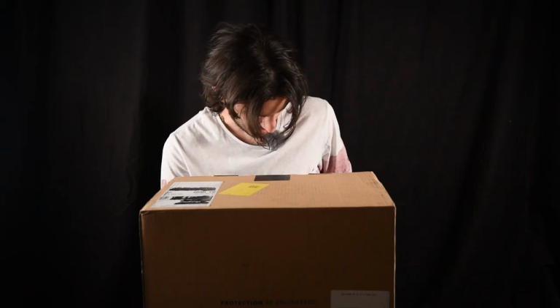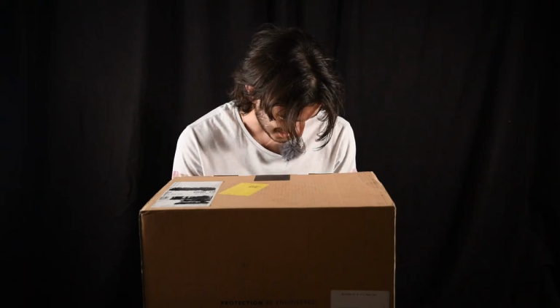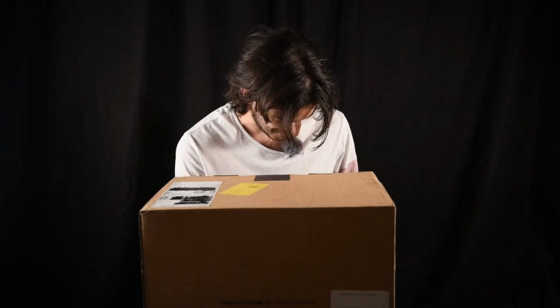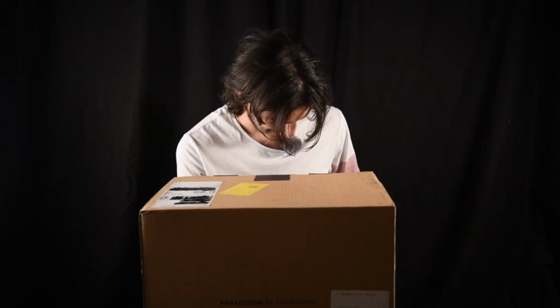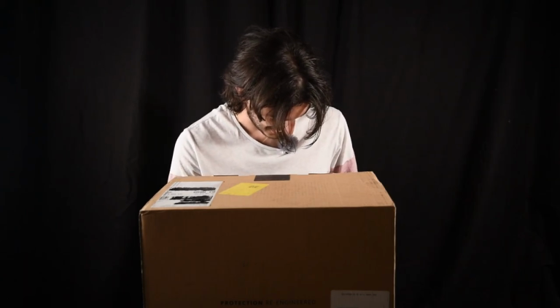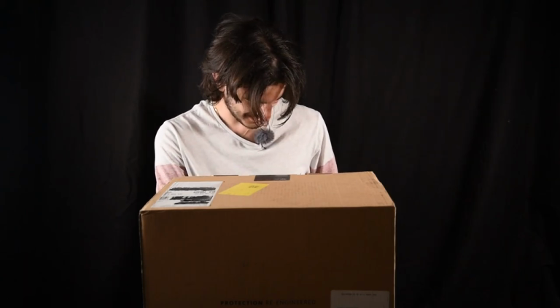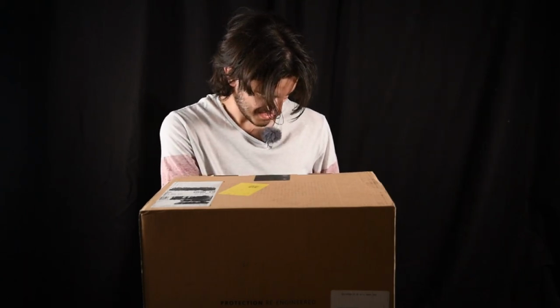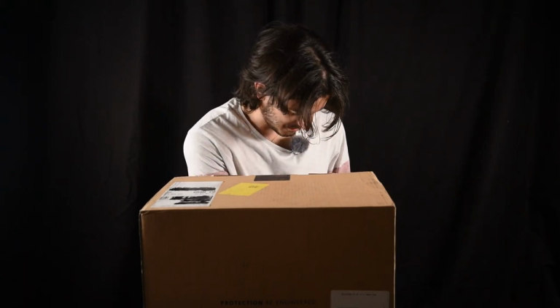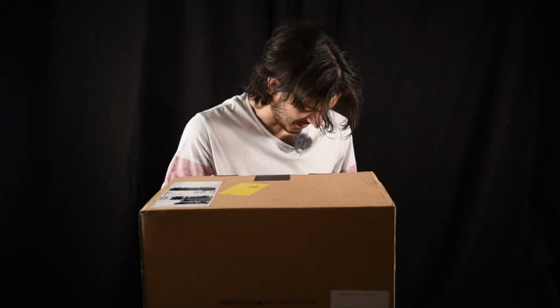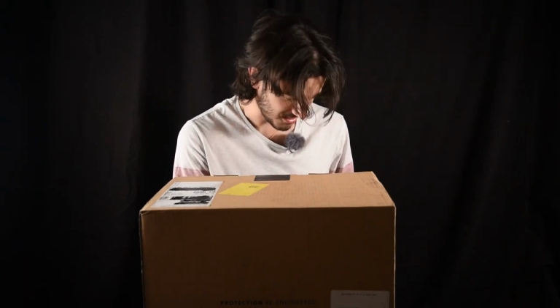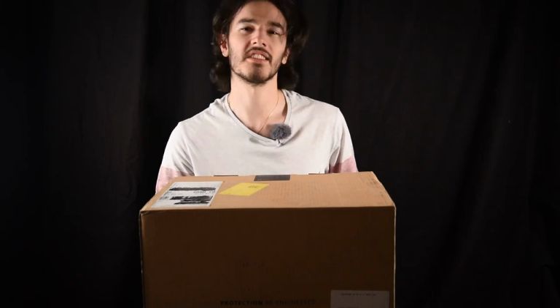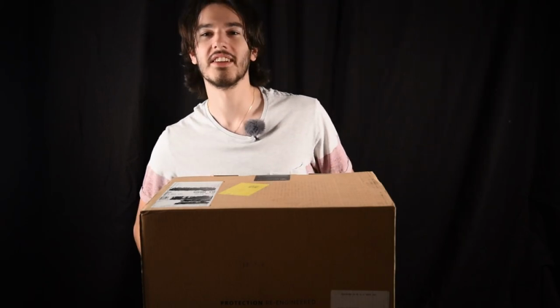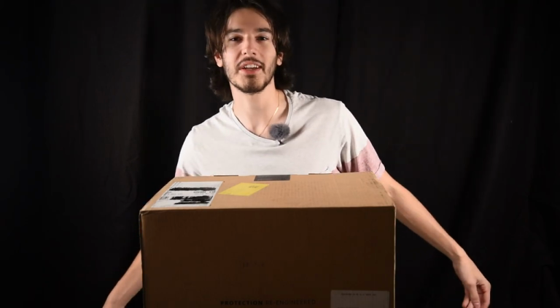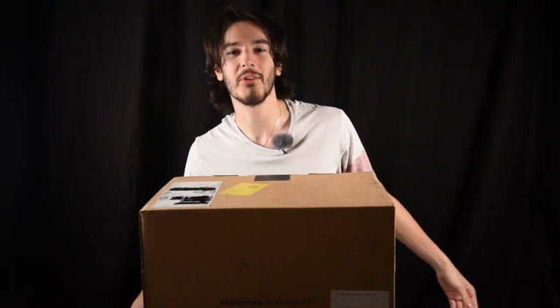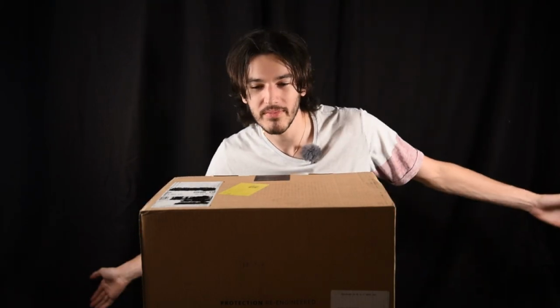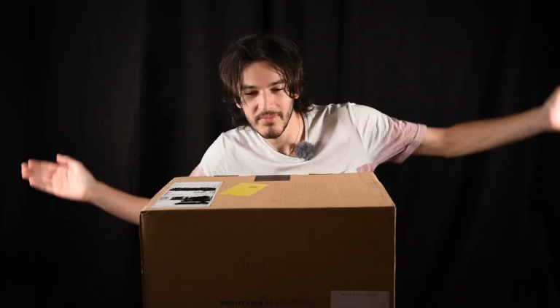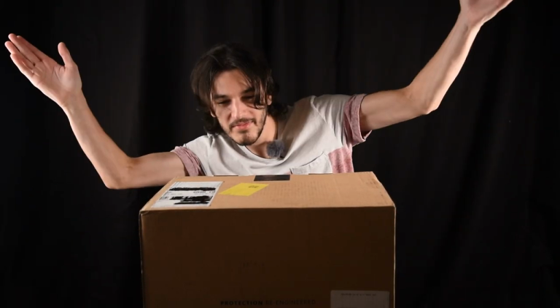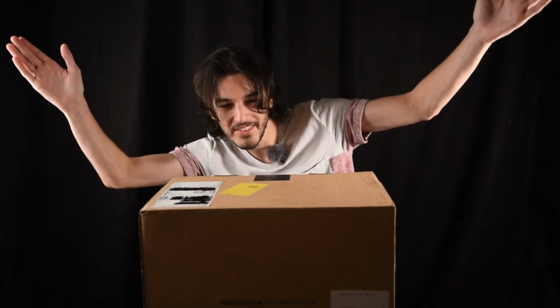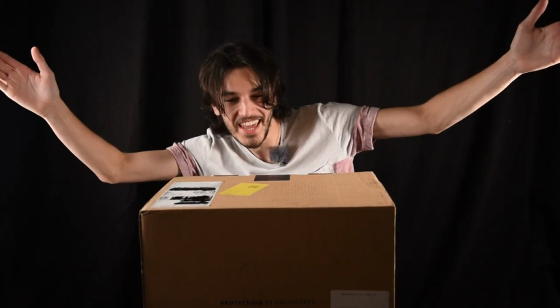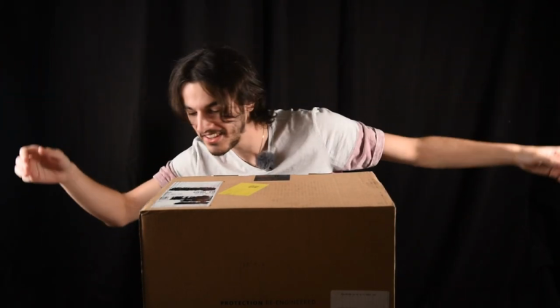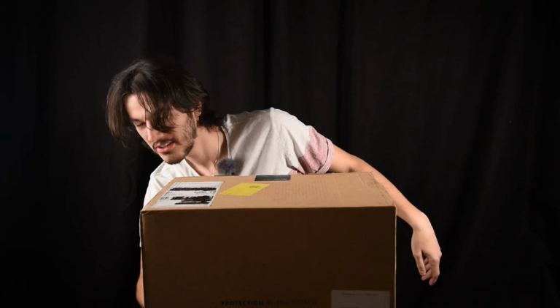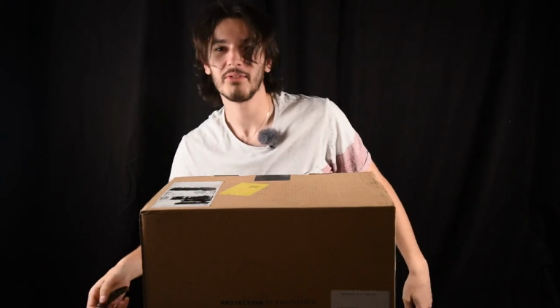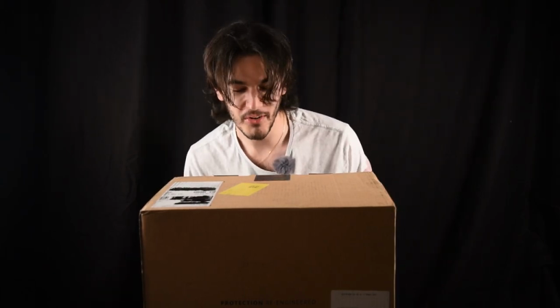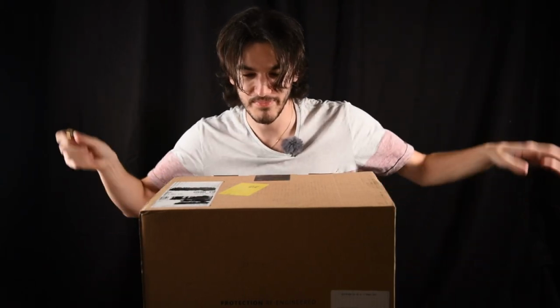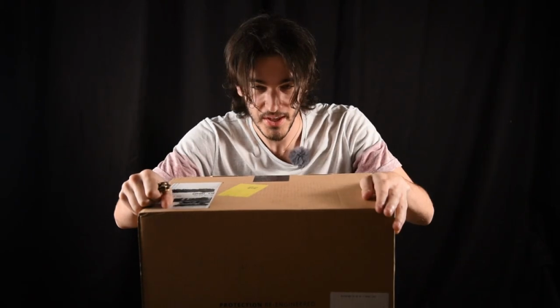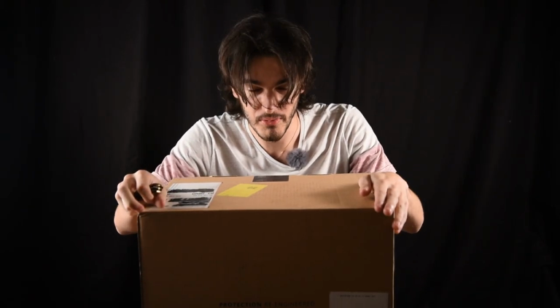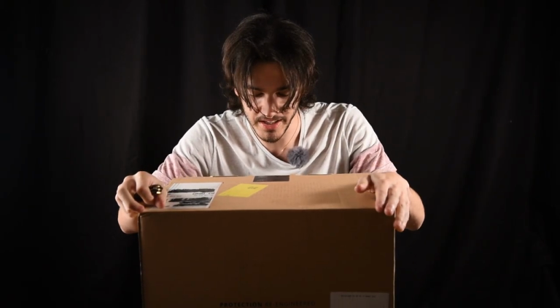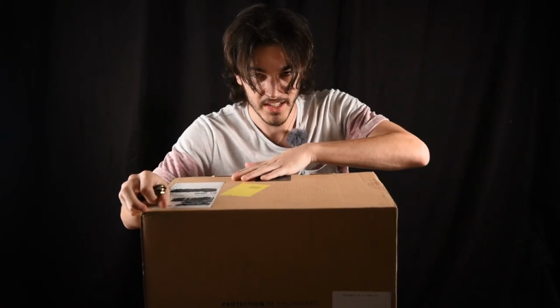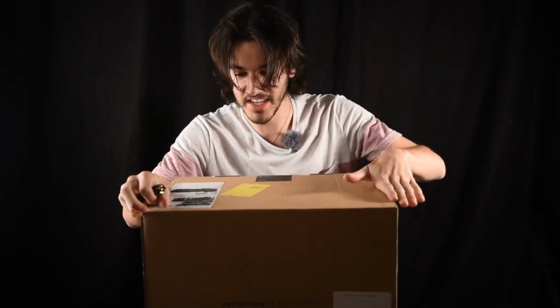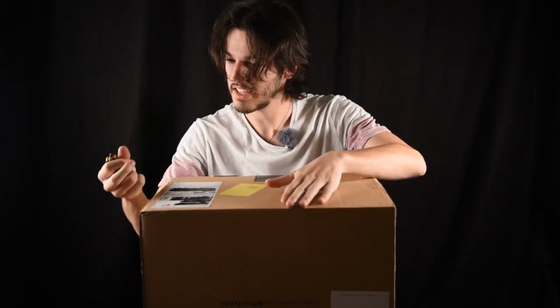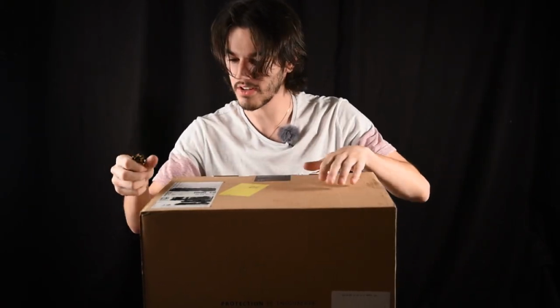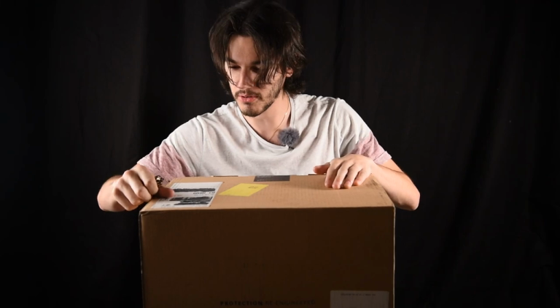Oh shit, man. What do we do in times of crisis? All right, we have a present right here. It's a very sexy, very nice box.